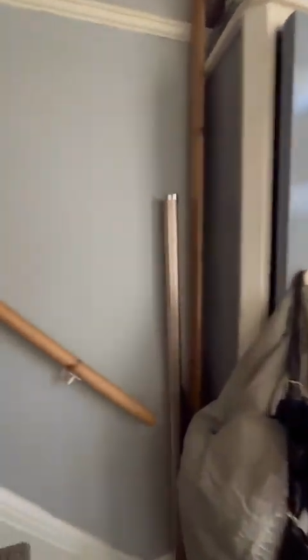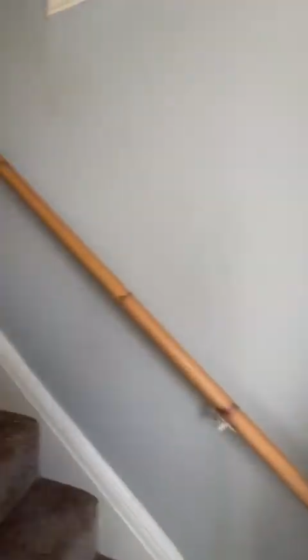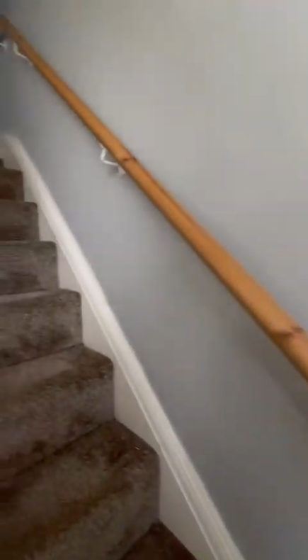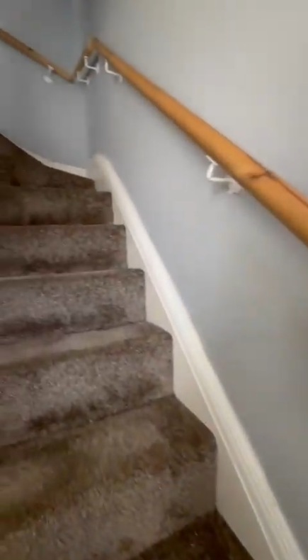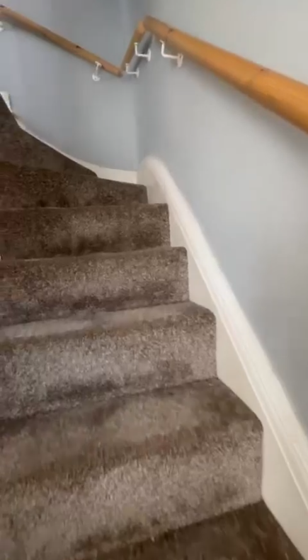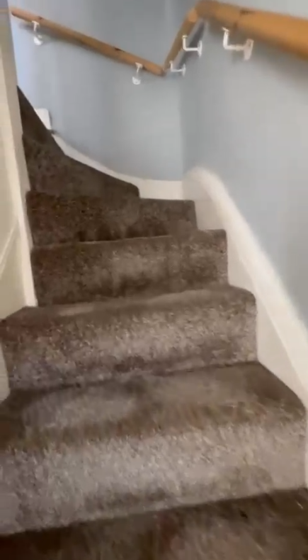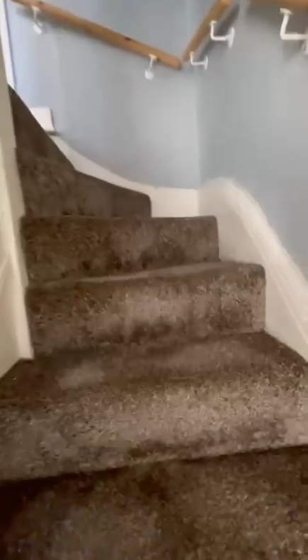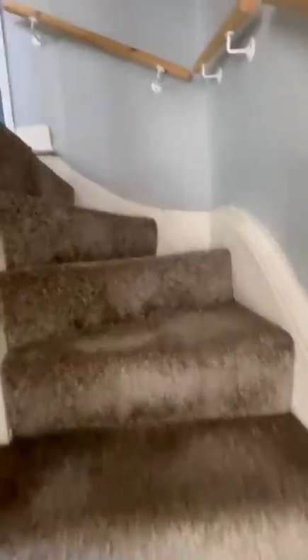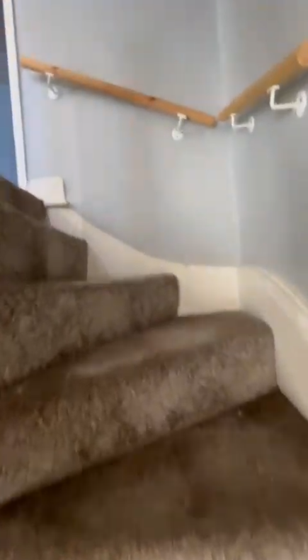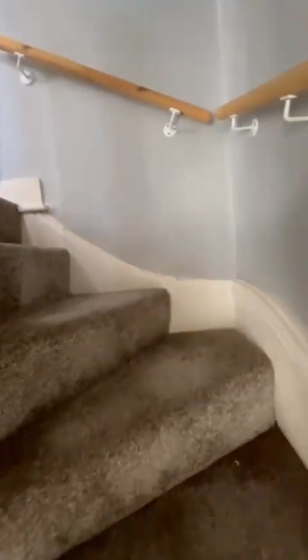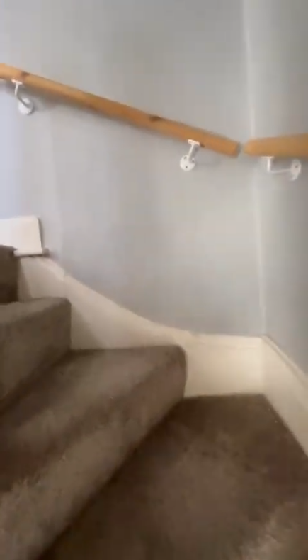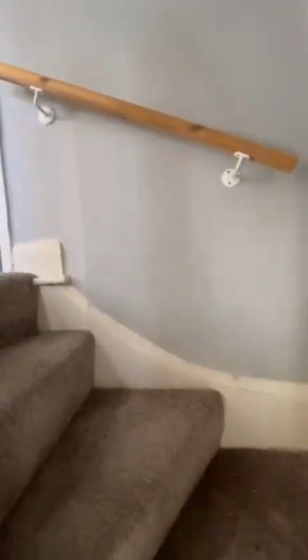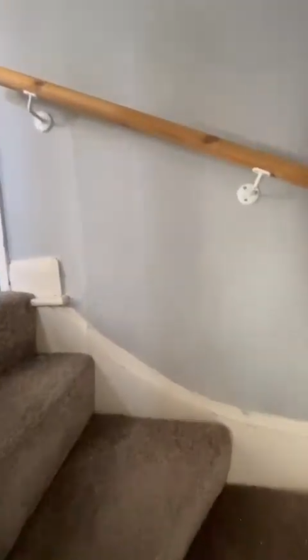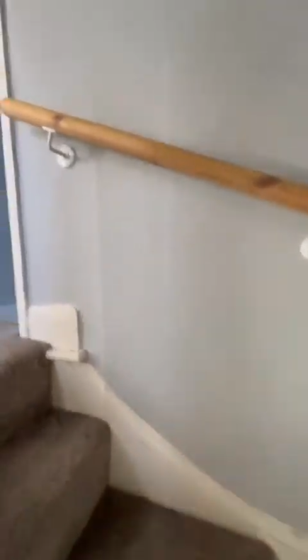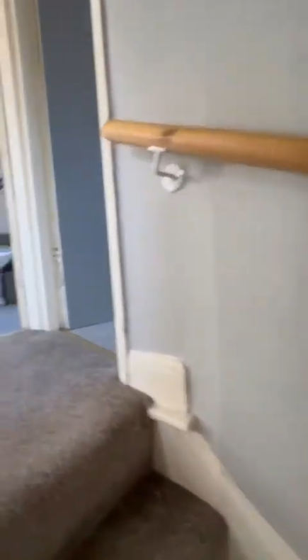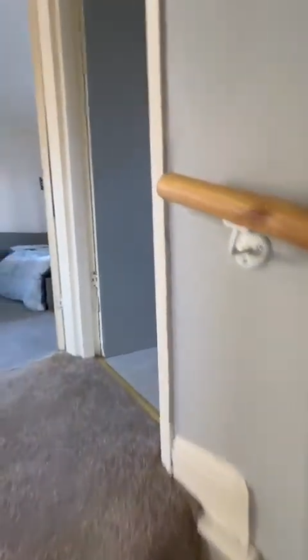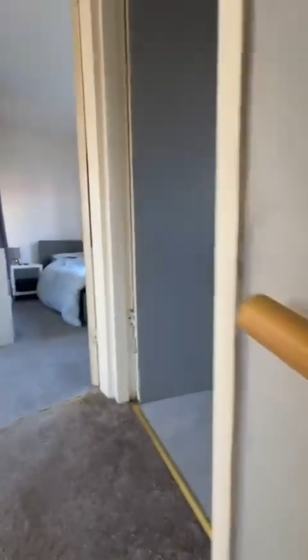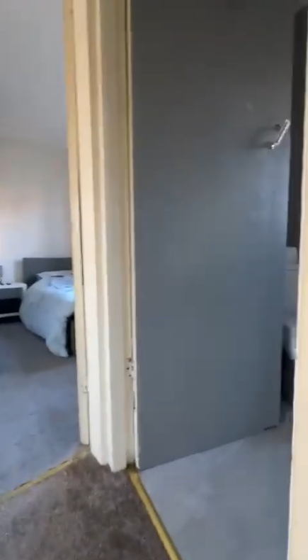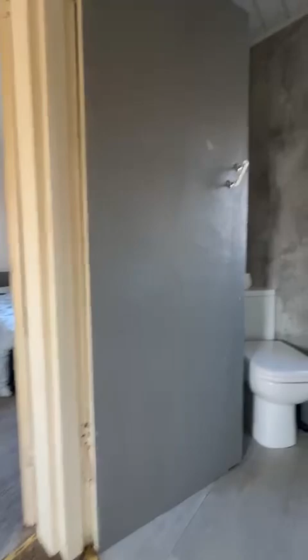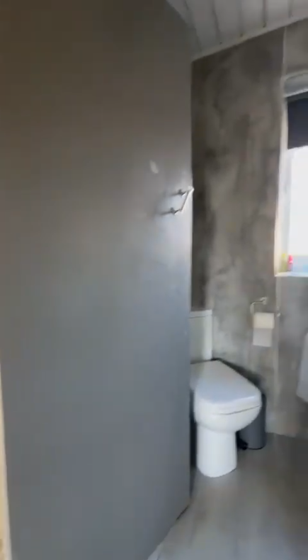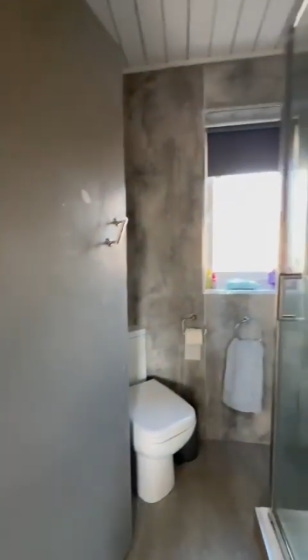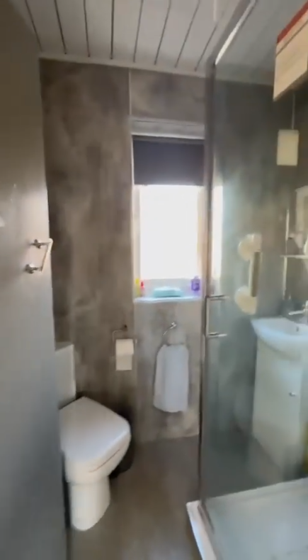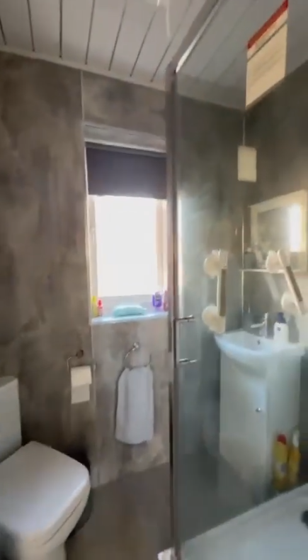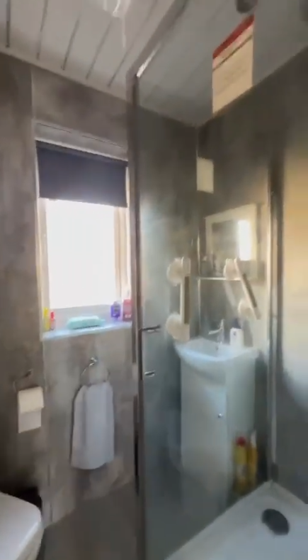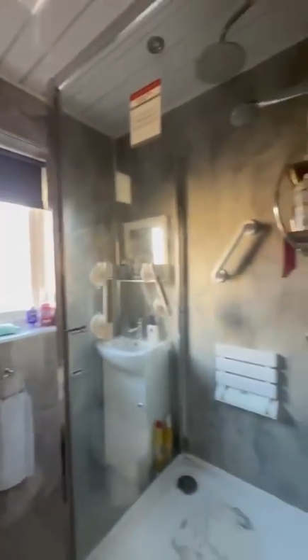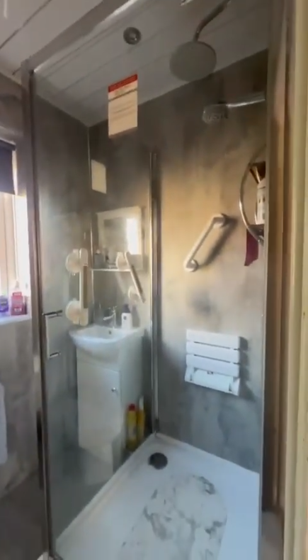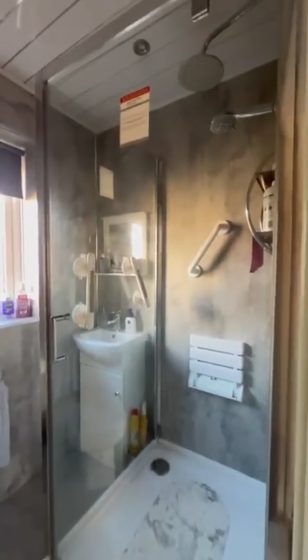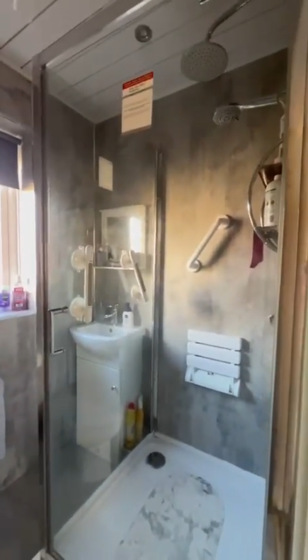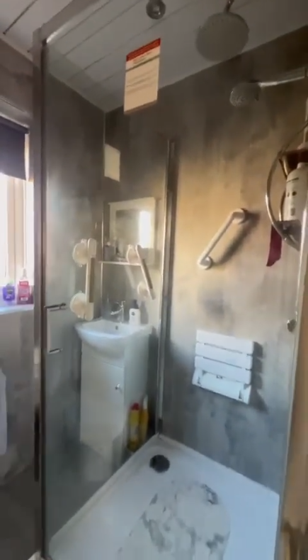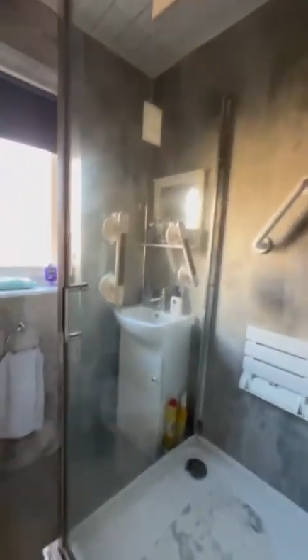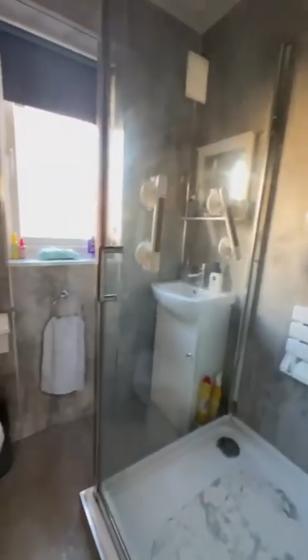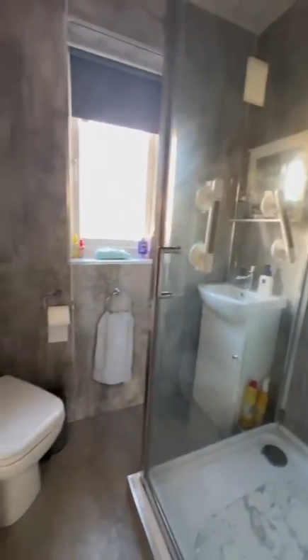As we head up to the first floor, two doubles along with the single, and as I mentioned this lovely low maintenance shower room which once again has been recently modernised.